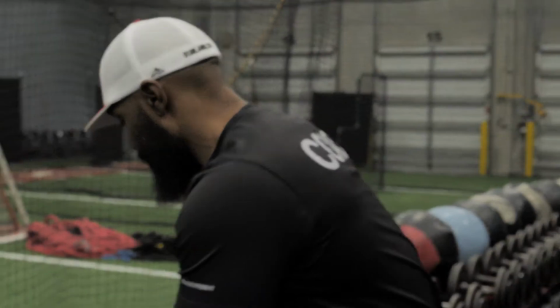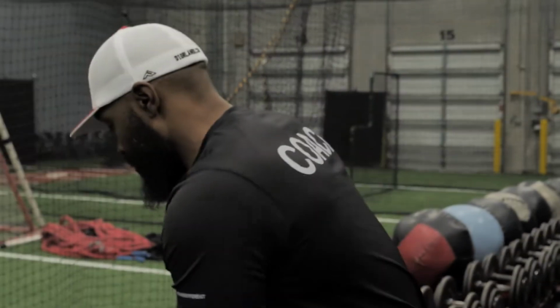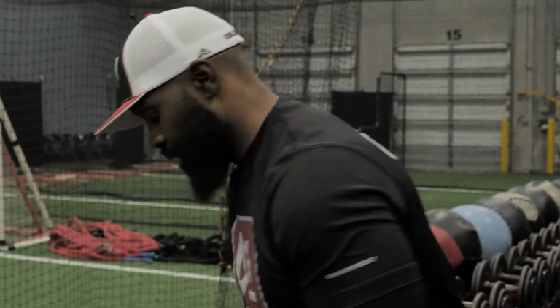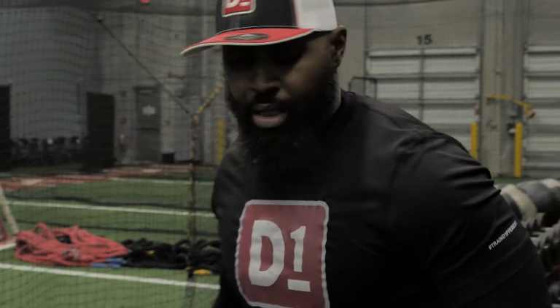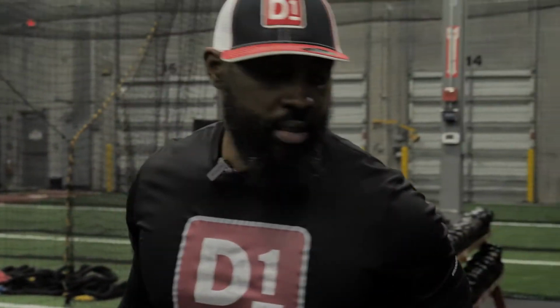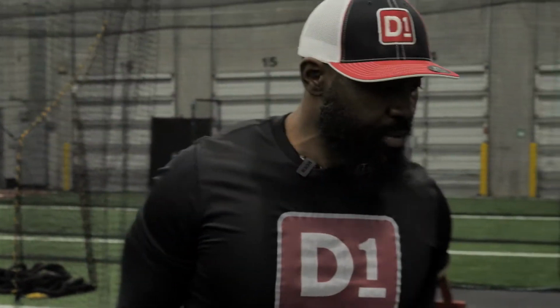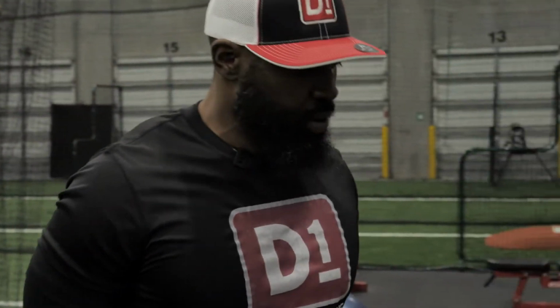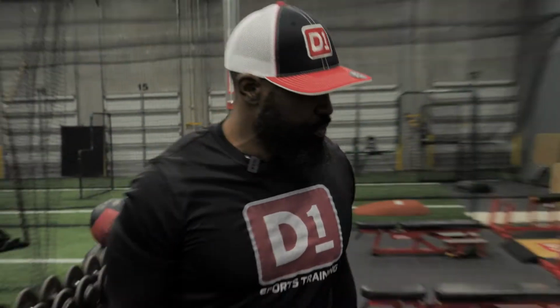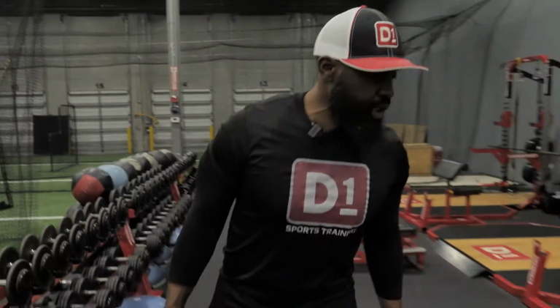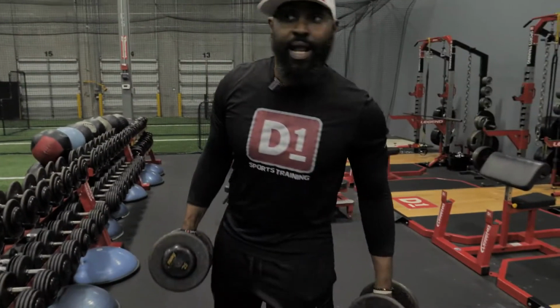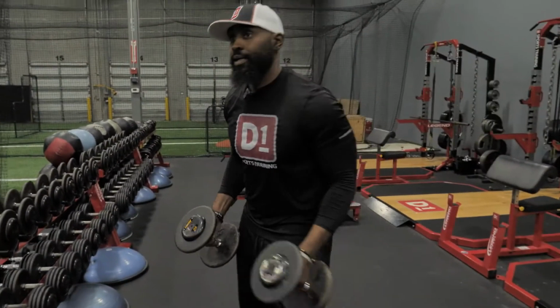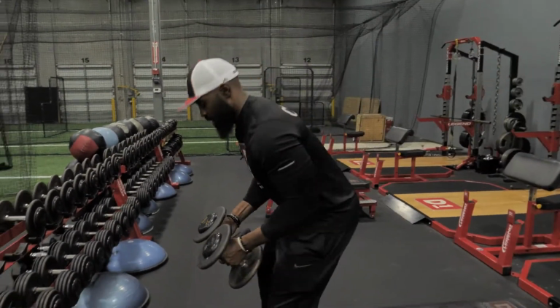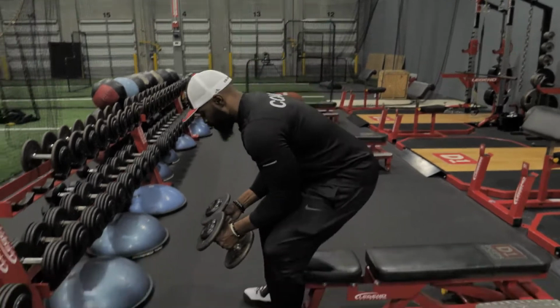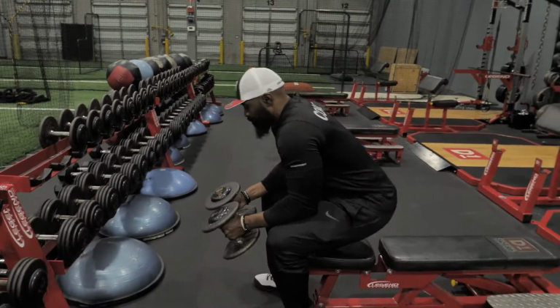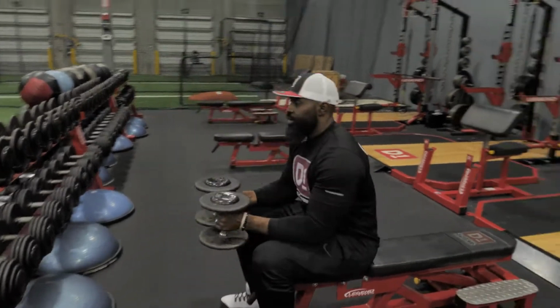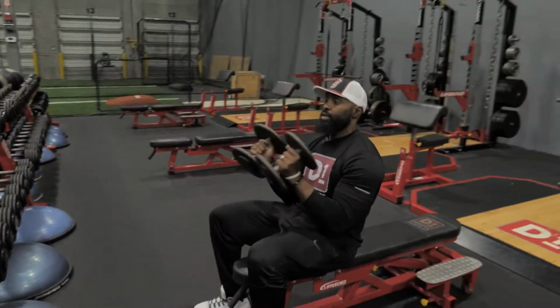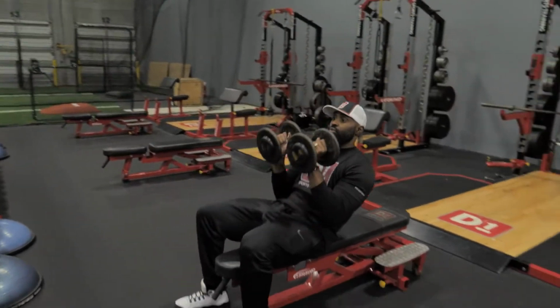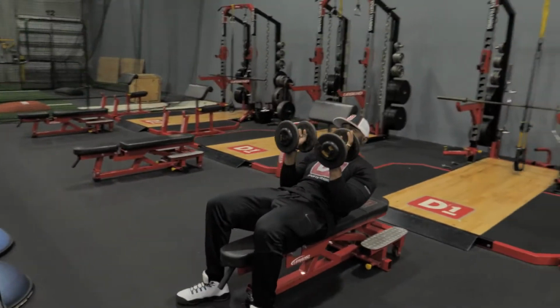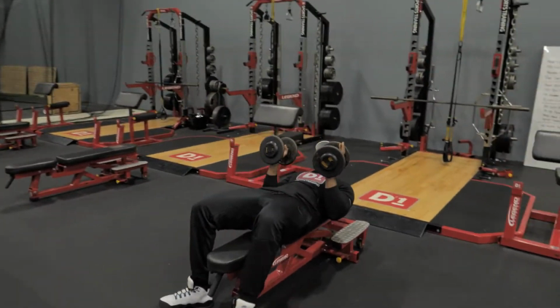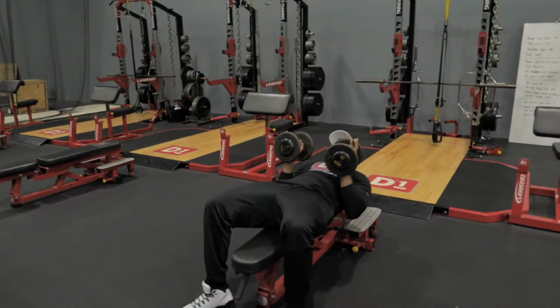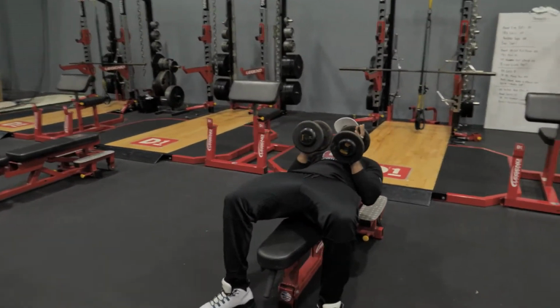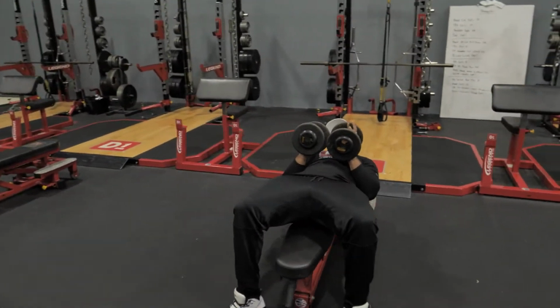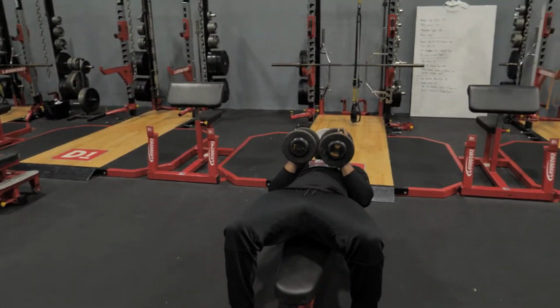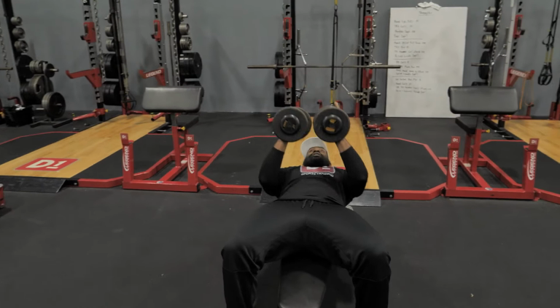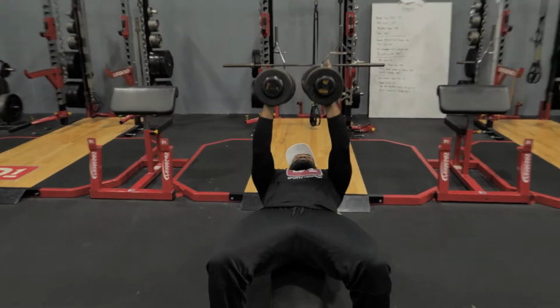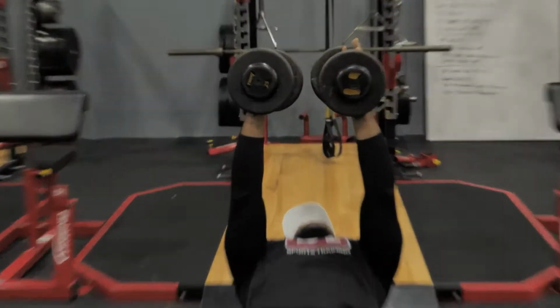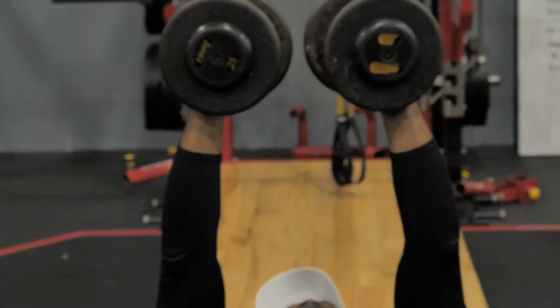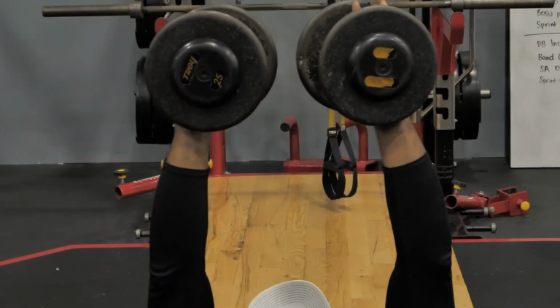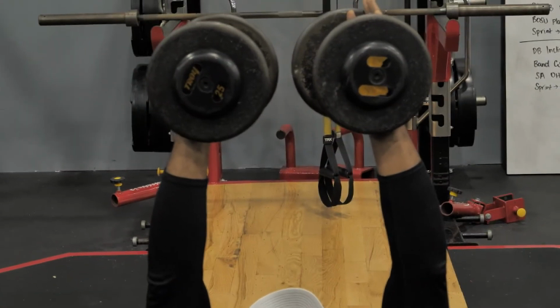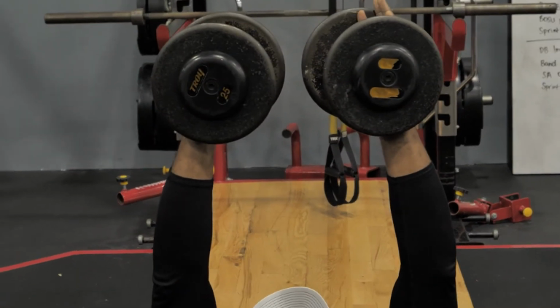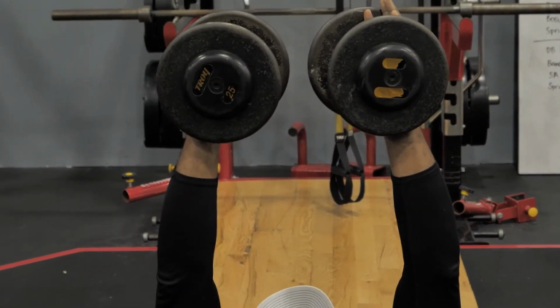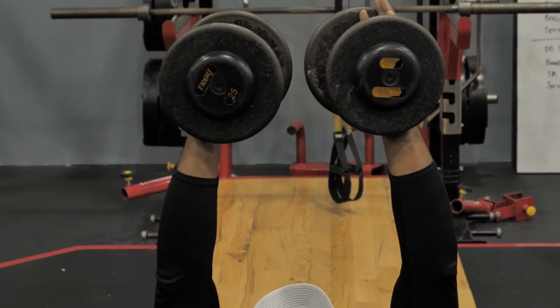We're gonna do dumbbell close bench and fly. What you want to do is hold two dumbbells, hold them close tight together, take it up at a nice pace. Once you get there on your descent, it's gonna be a fly.